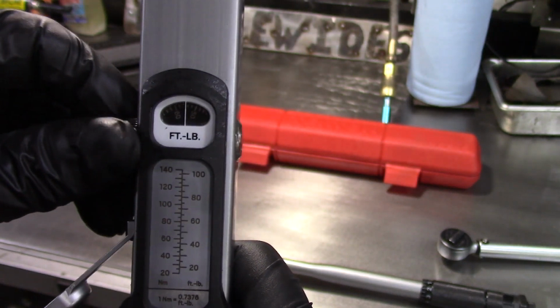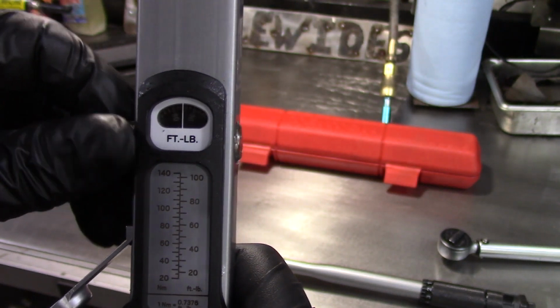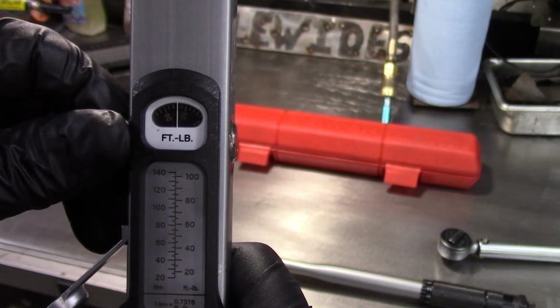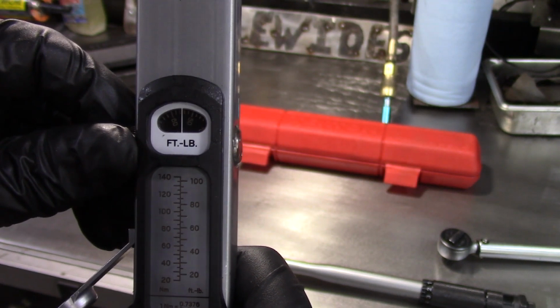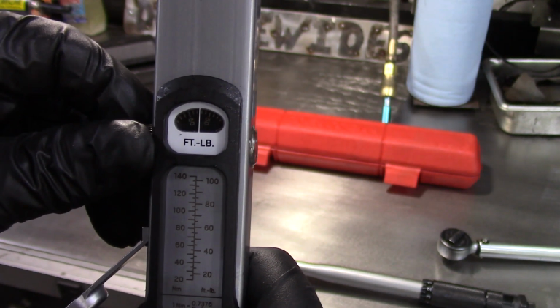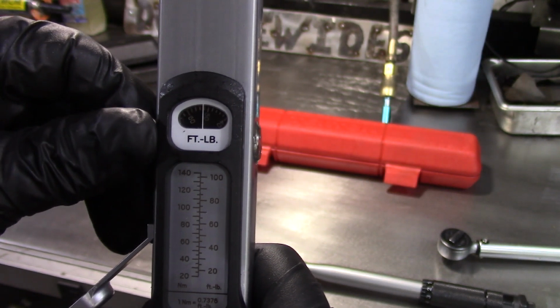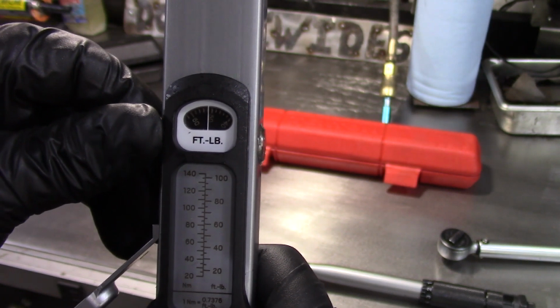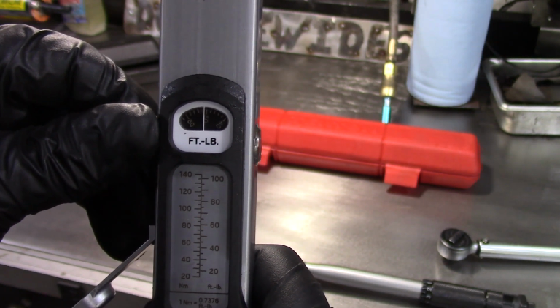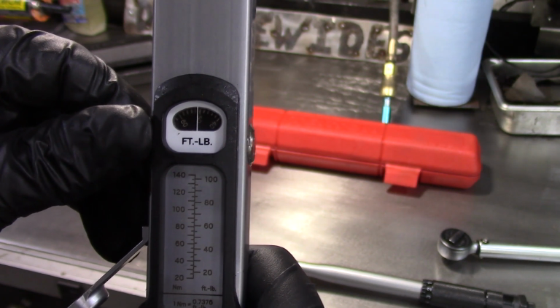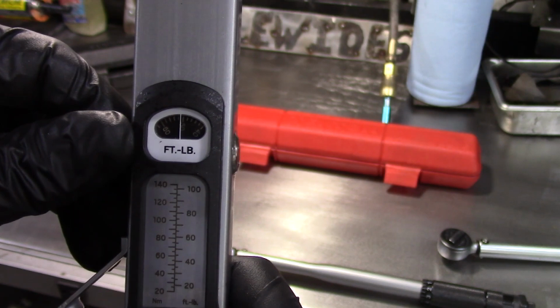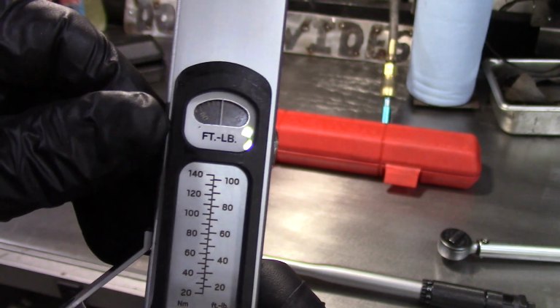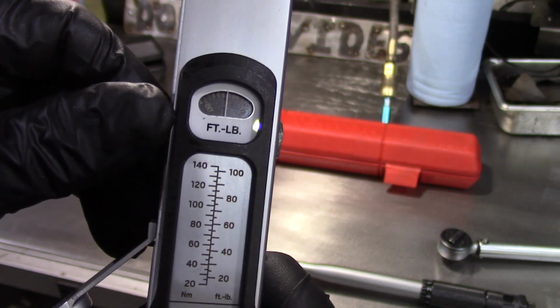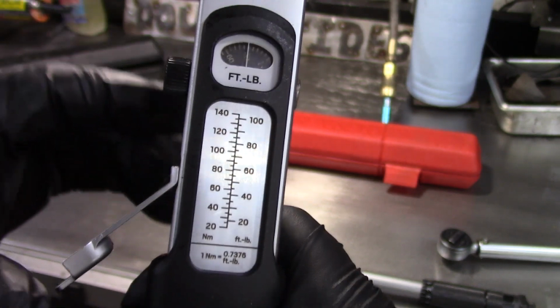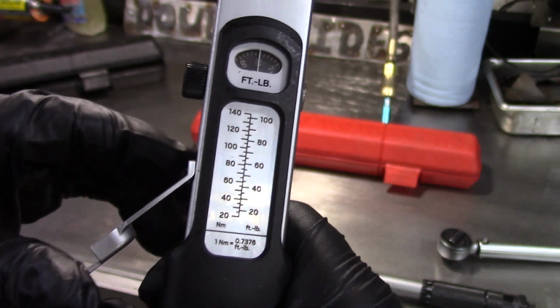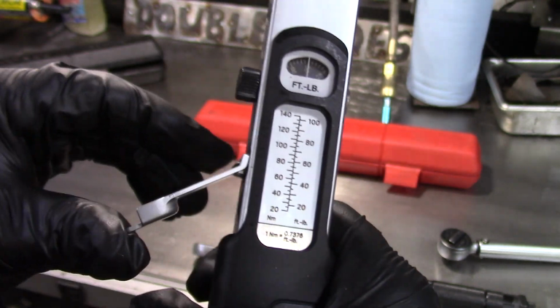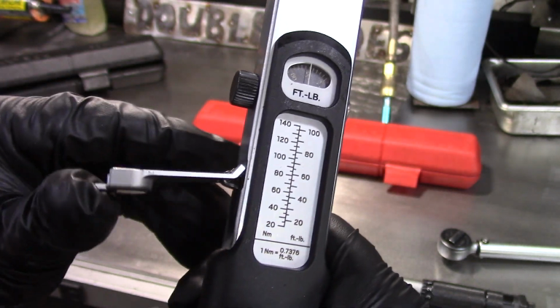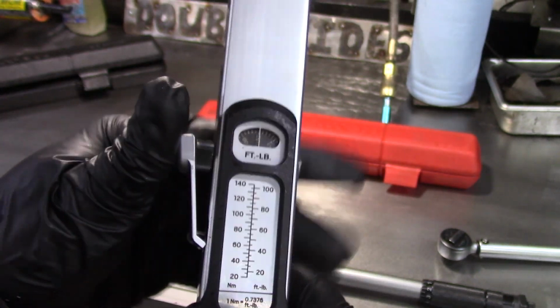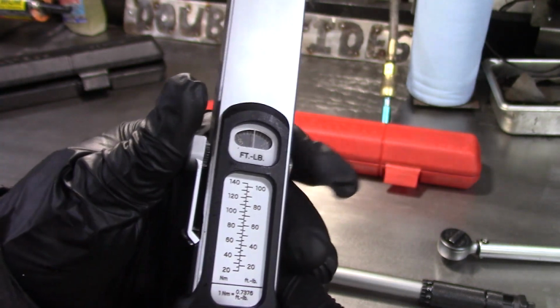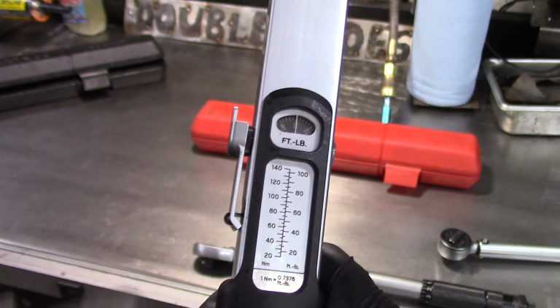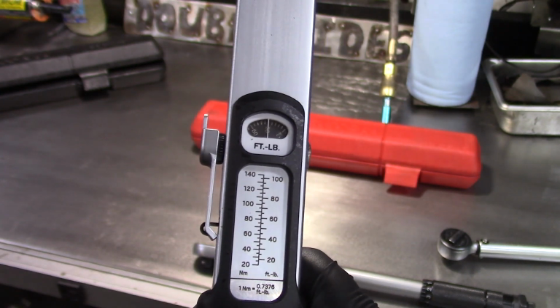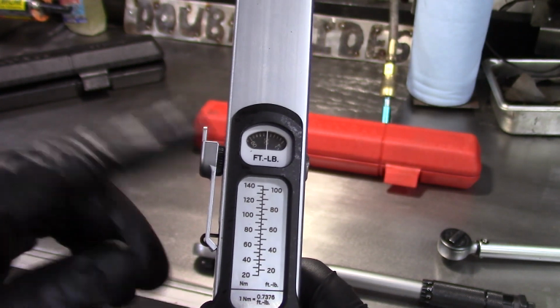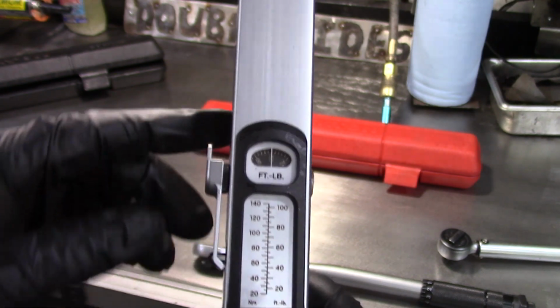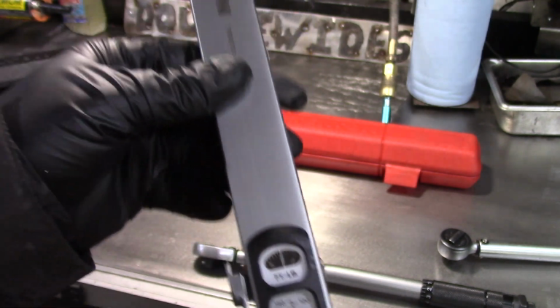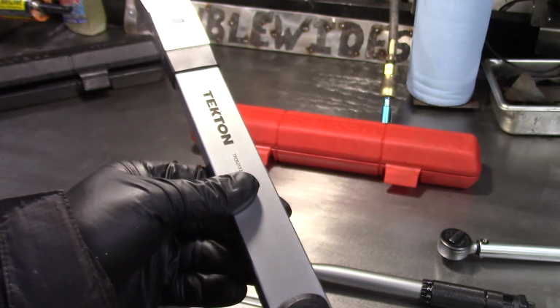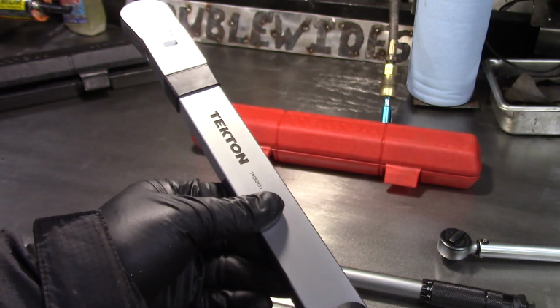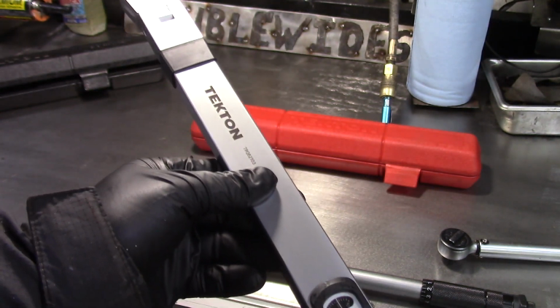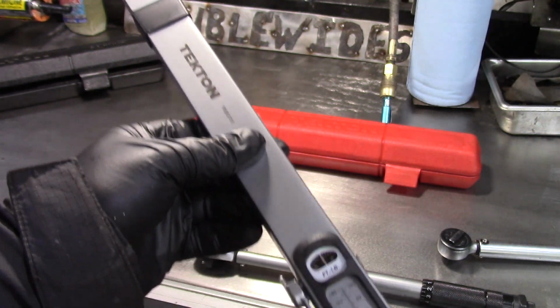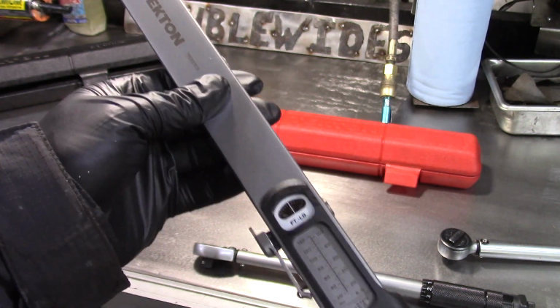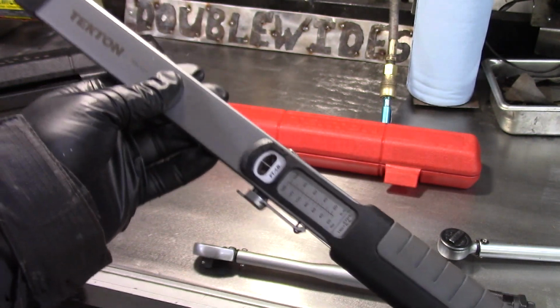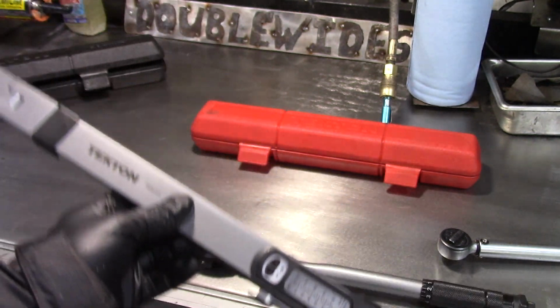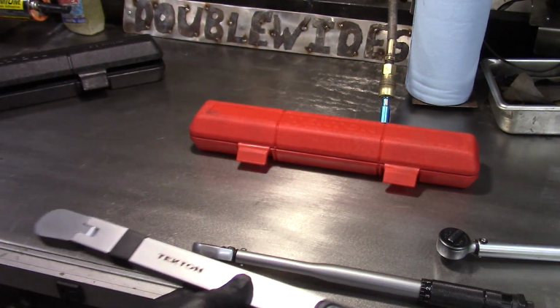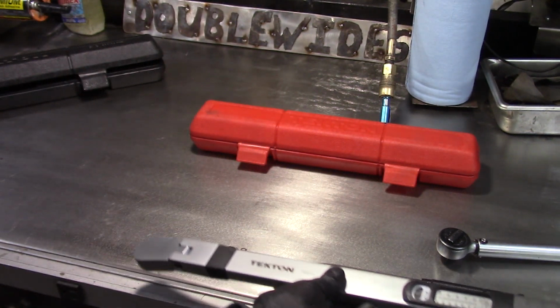I'll set this to about 50 foot pounds — right there, the scale's at 50 — and we can kind of lock that so that we don't bump it. That's all set, so it's very easy to set.